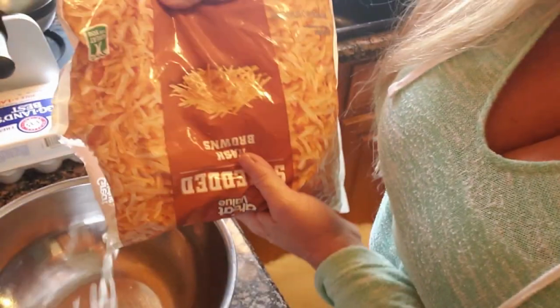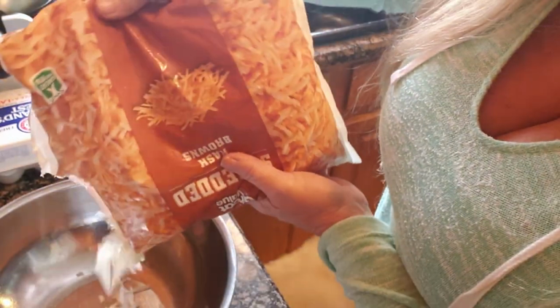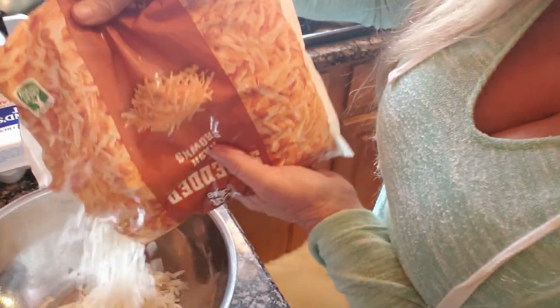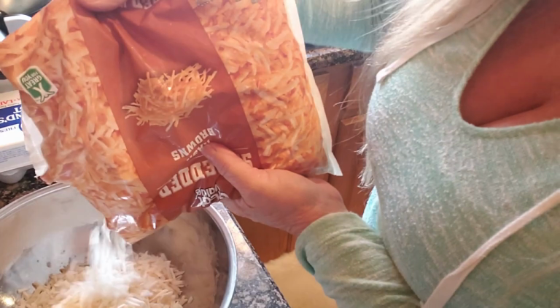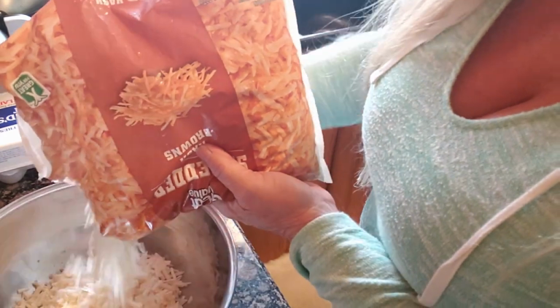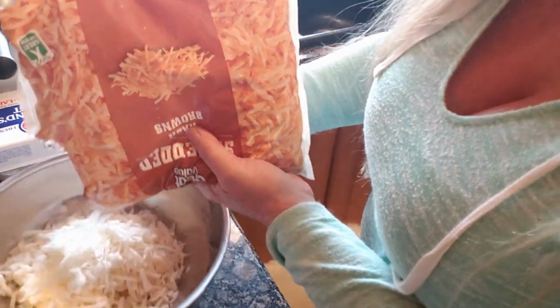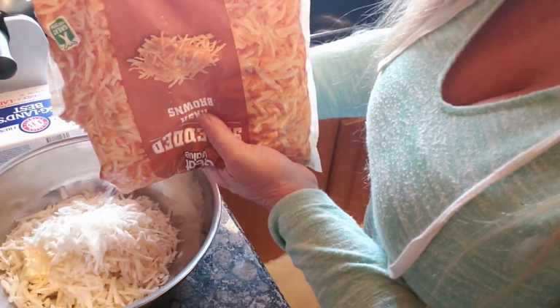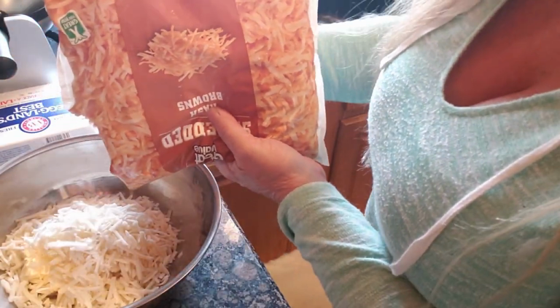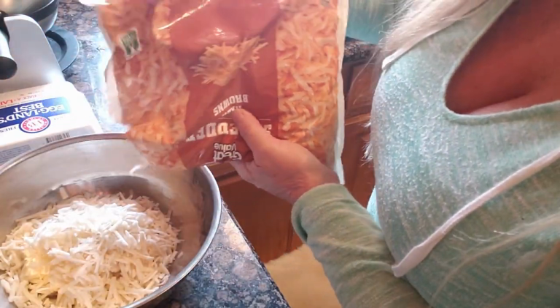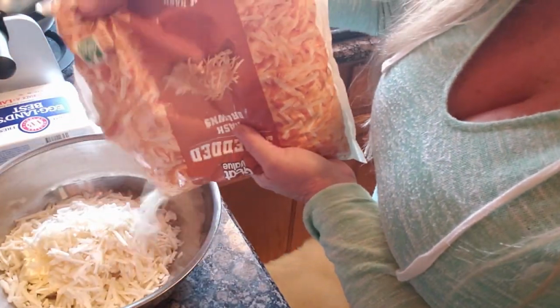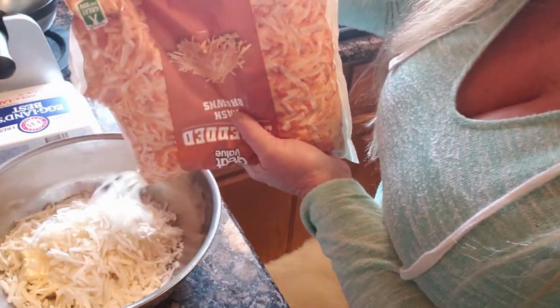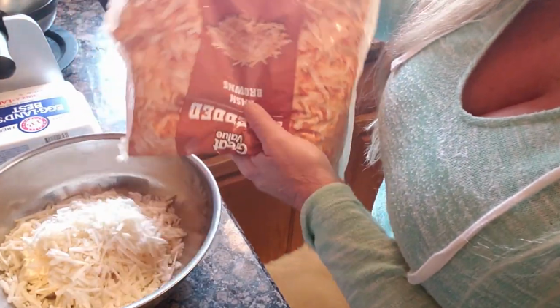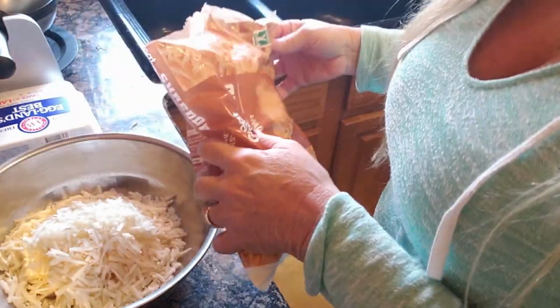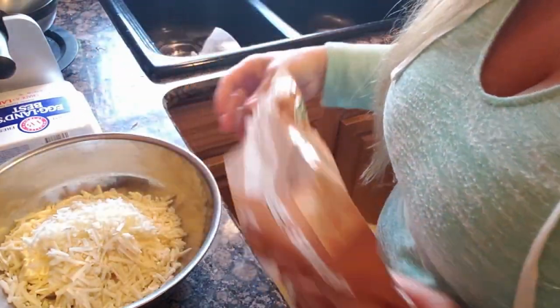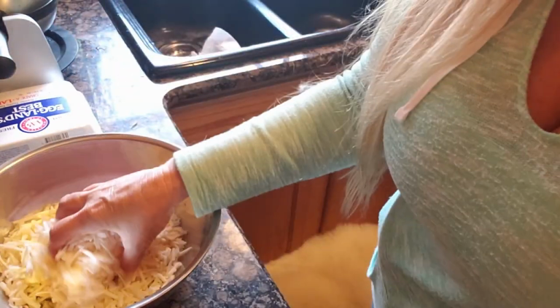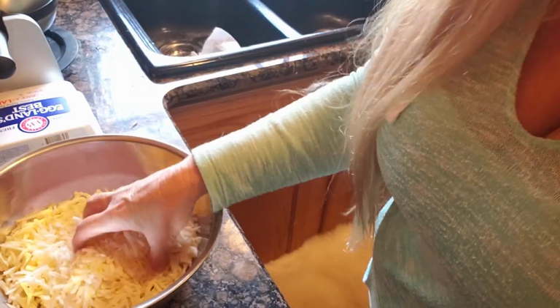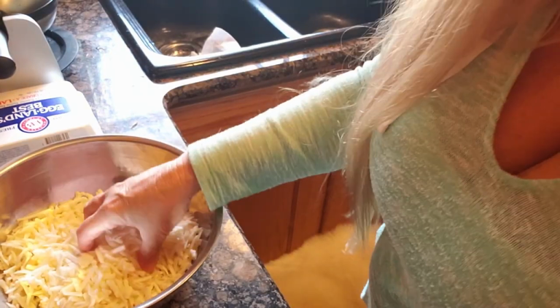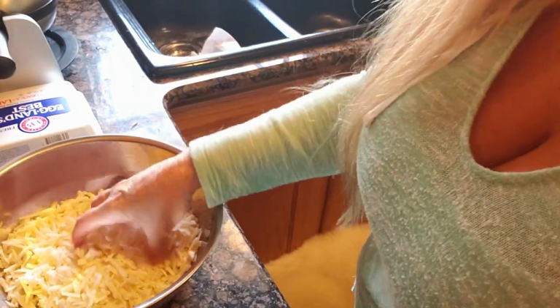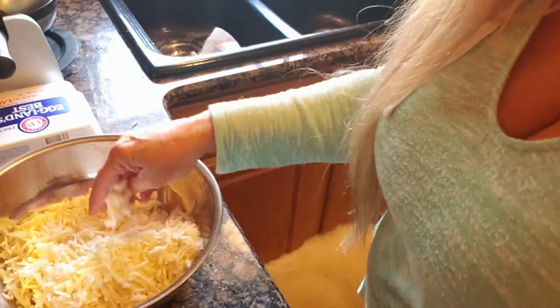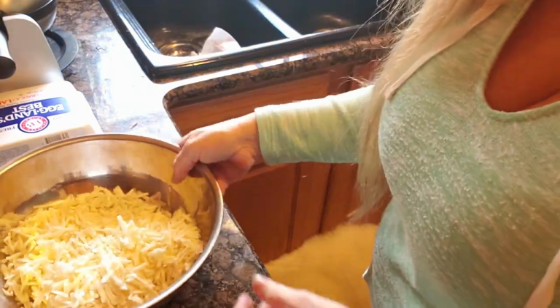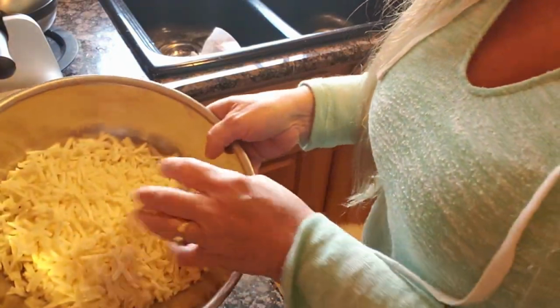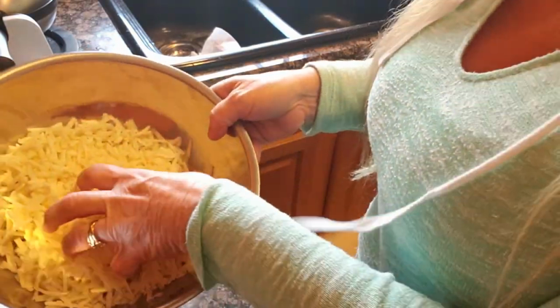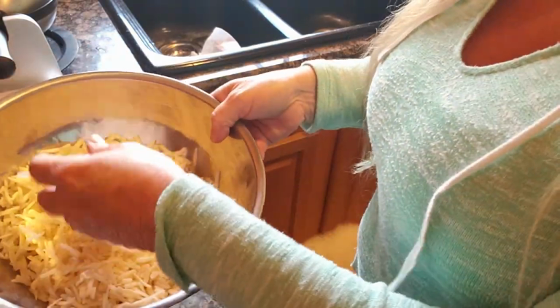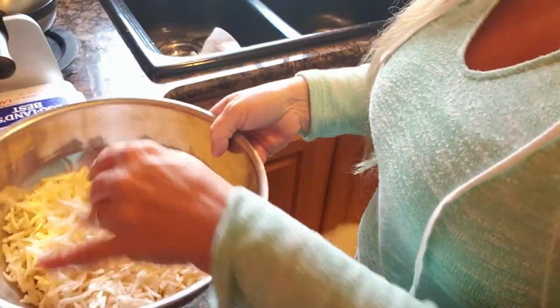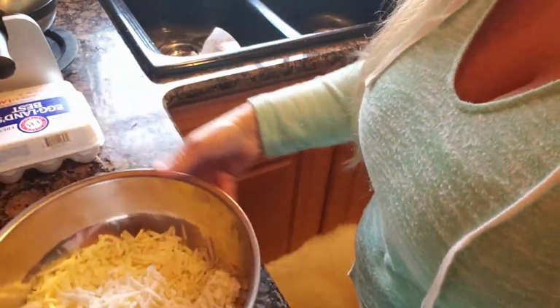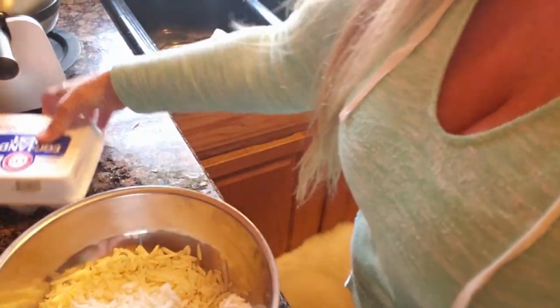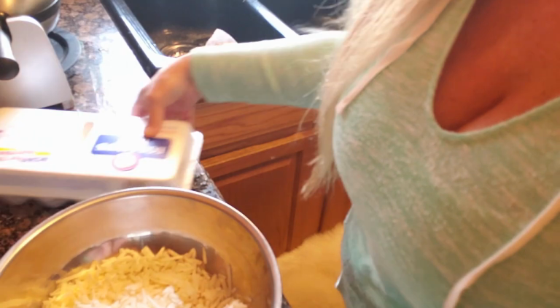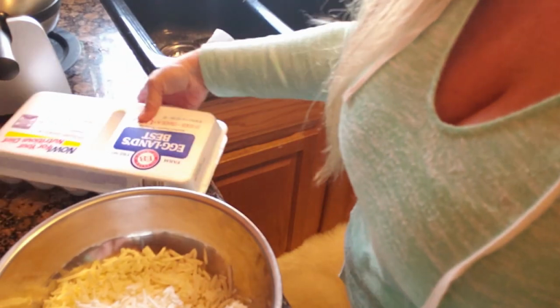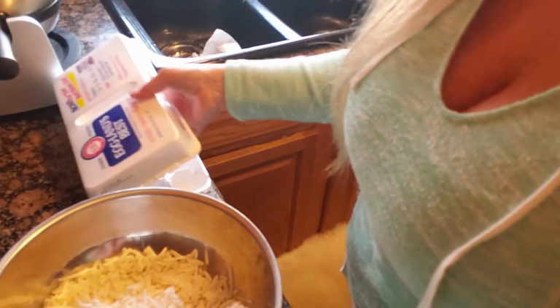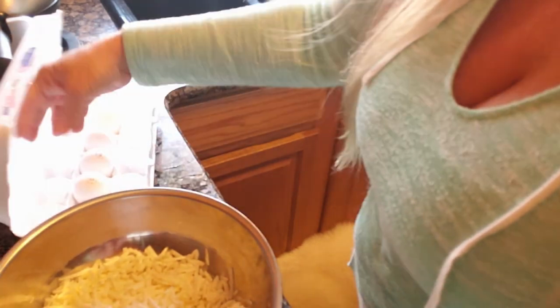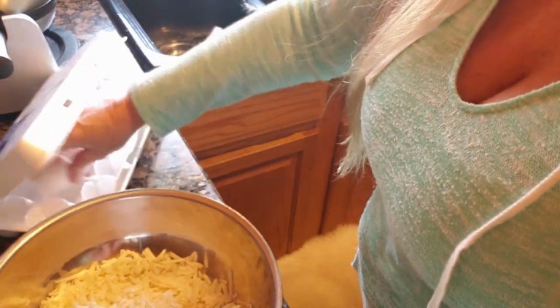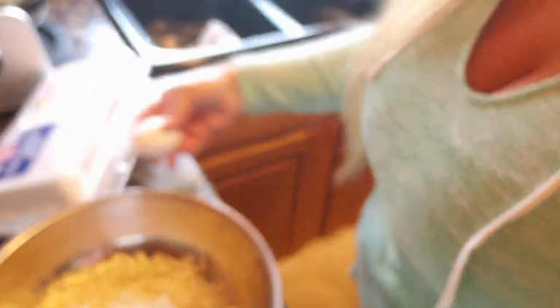You're going to add some shredded hash browns — just some shredded hash browns like that. And now to that, I'm going to add some eggs.